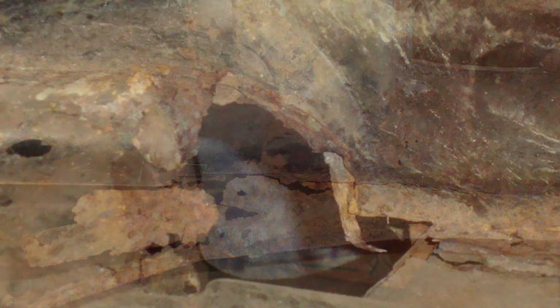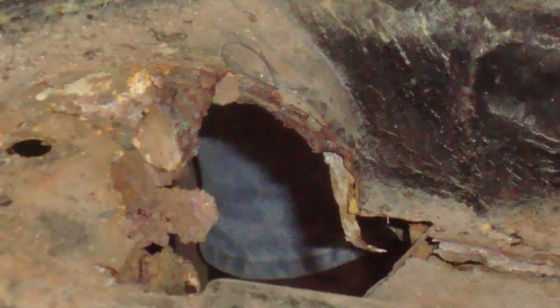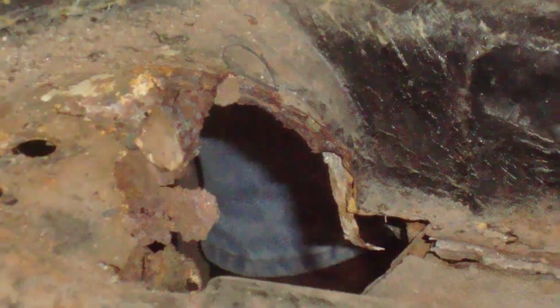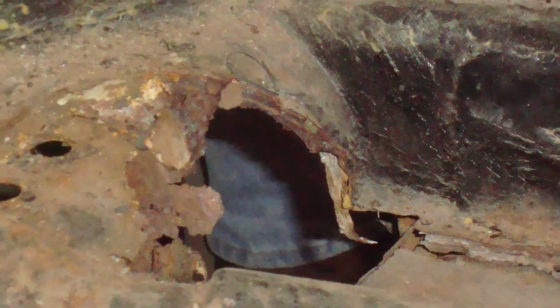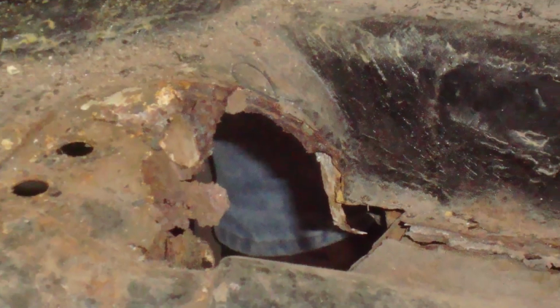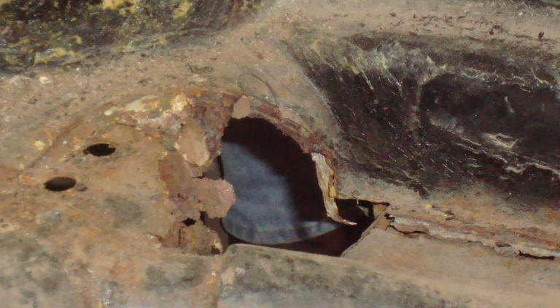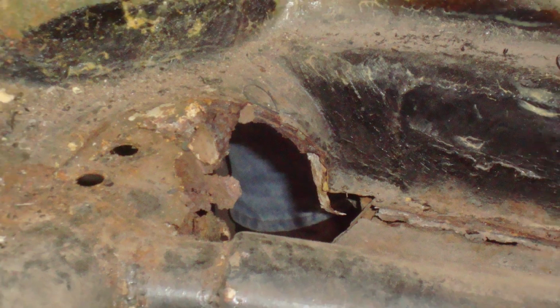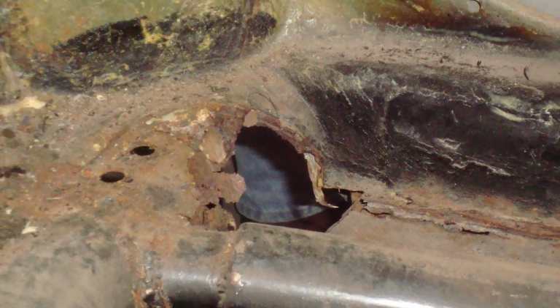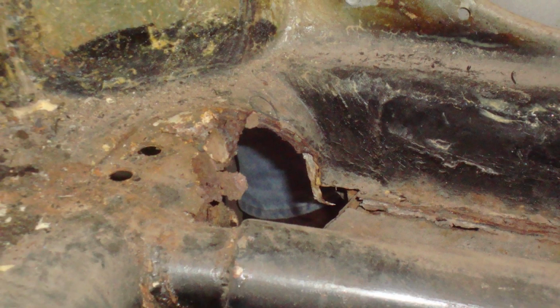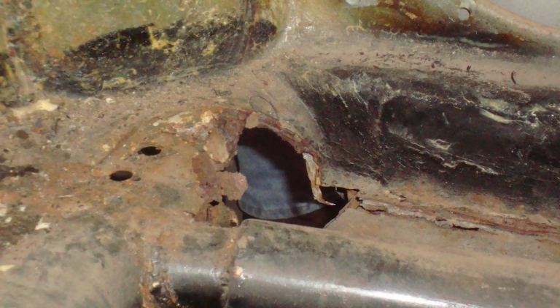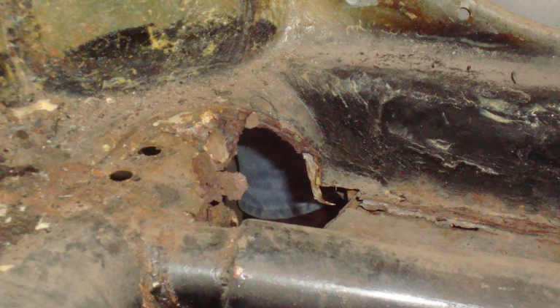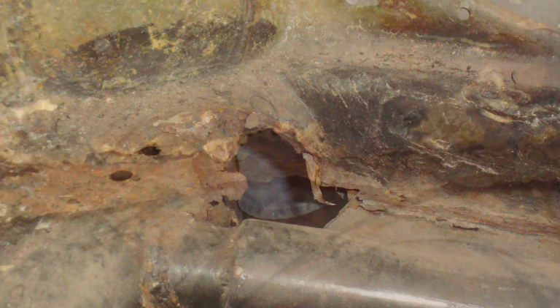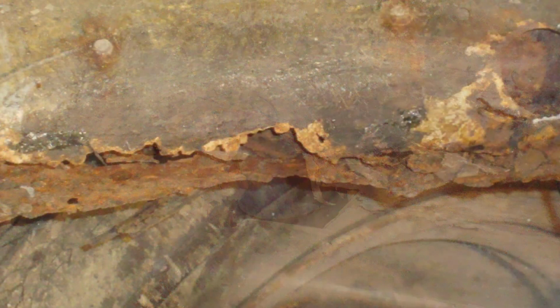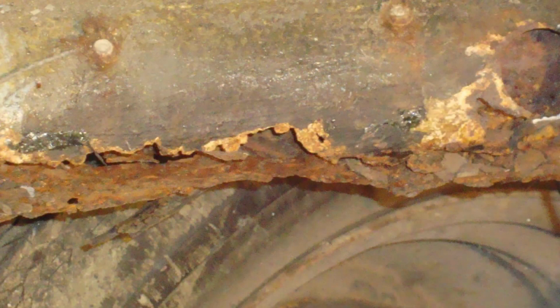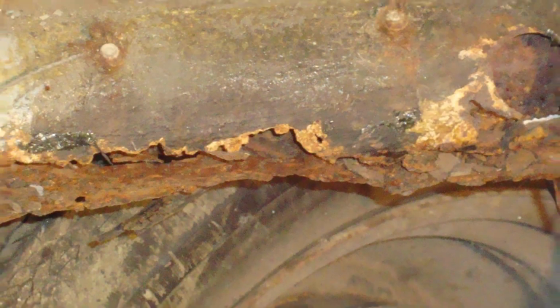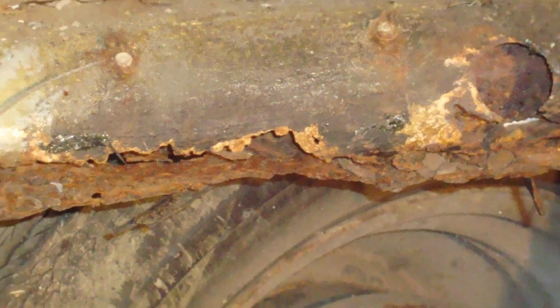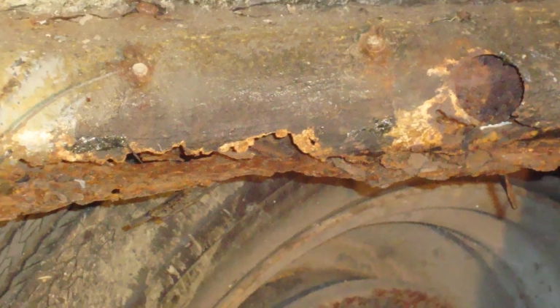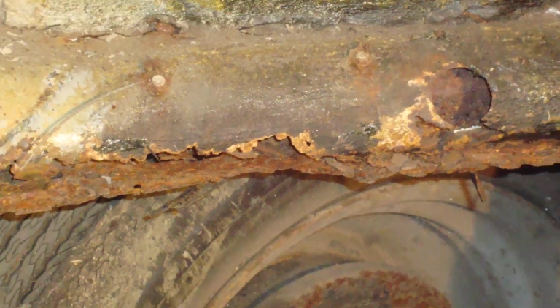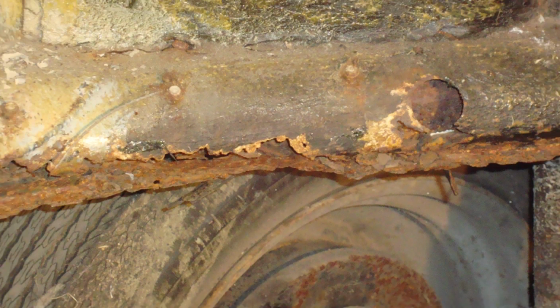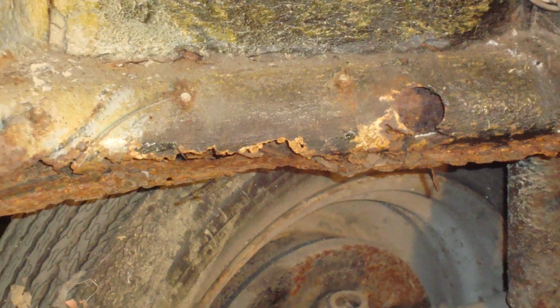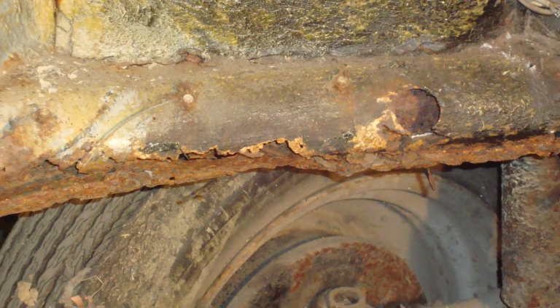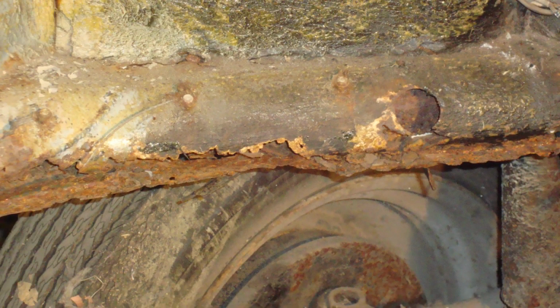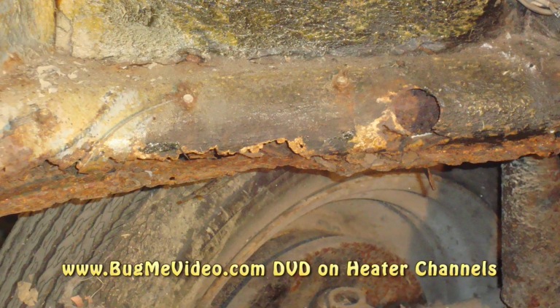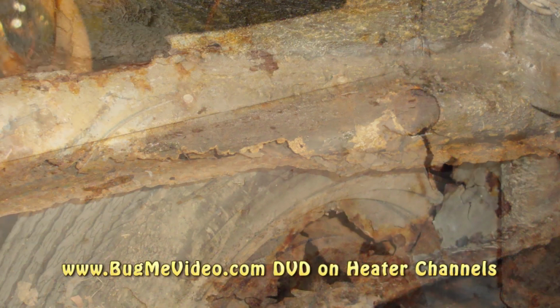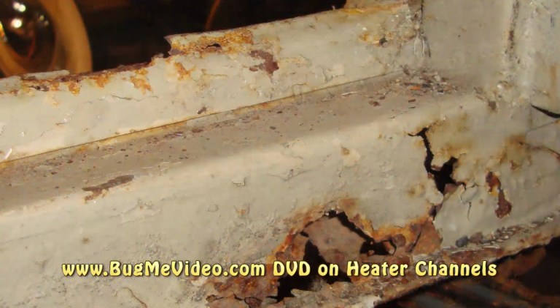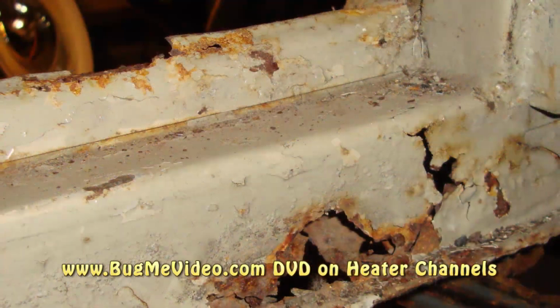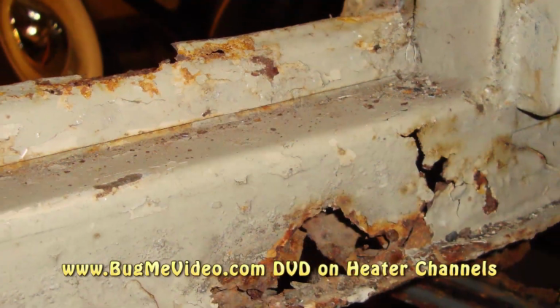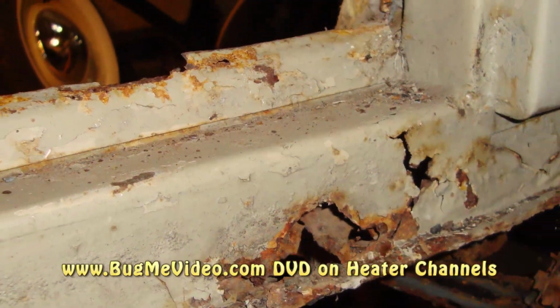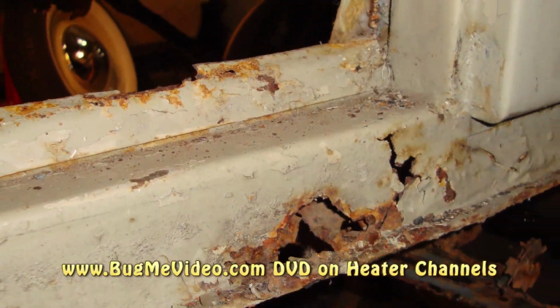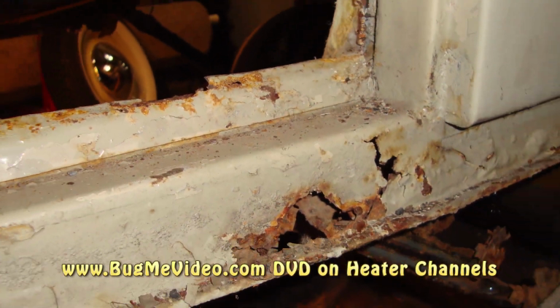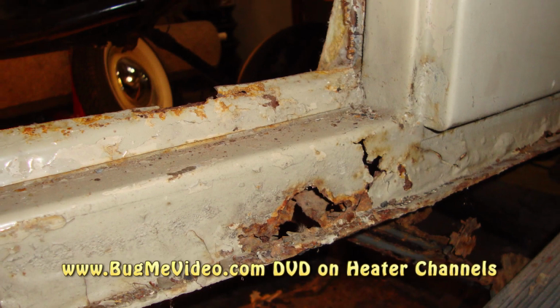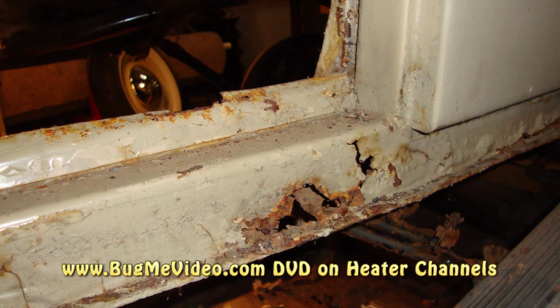As you can see, the heater channels need replacing on this car. Heater channel replacement is a common question I get, and it's not an easy task to do. The BugMeVideo.com DVD series is excellent on heater channel replacement — I do recommend picking that up.